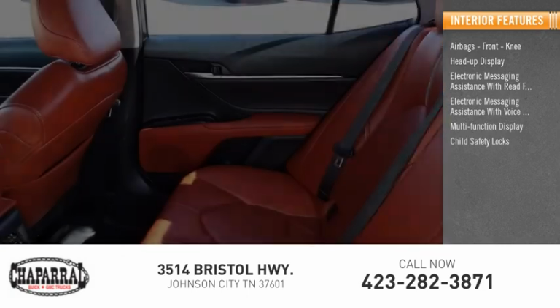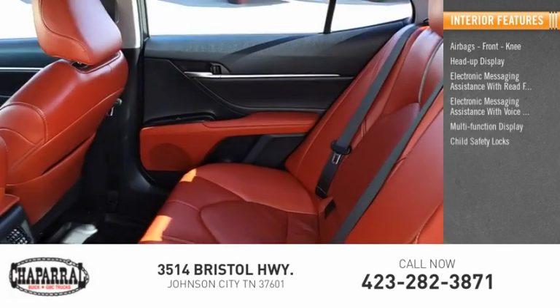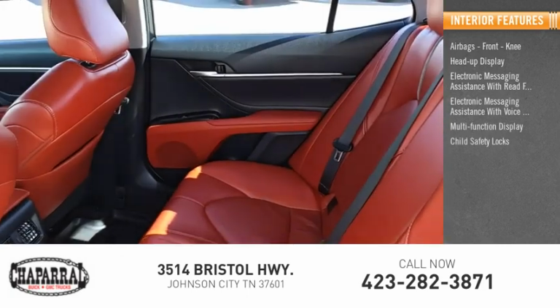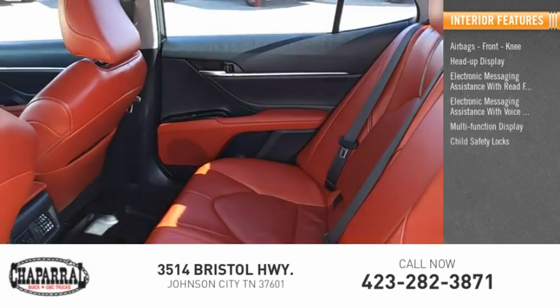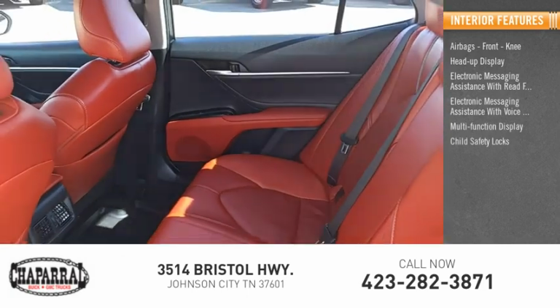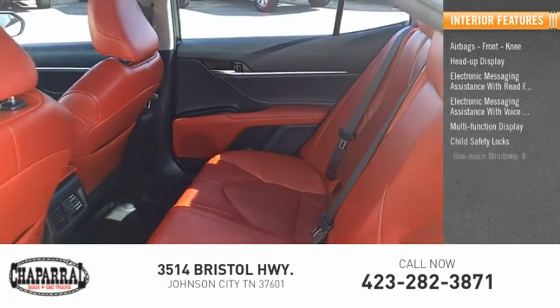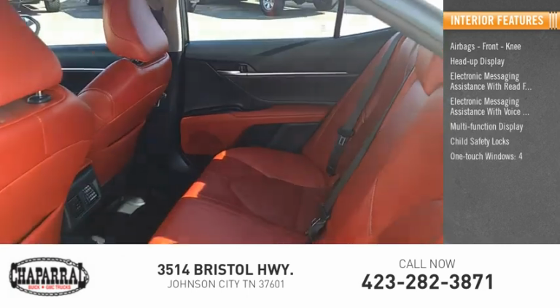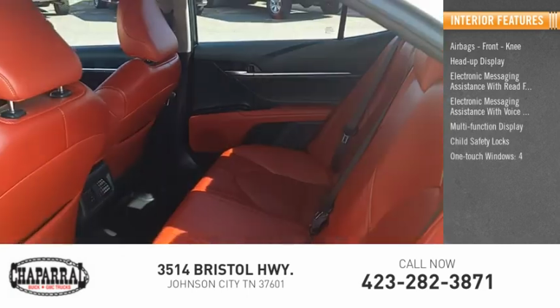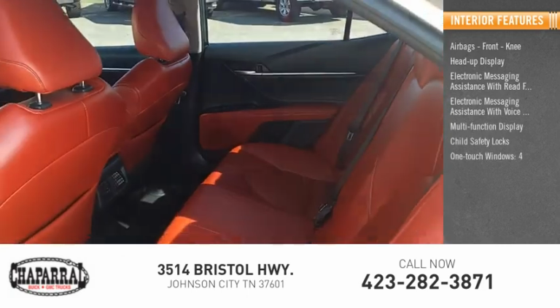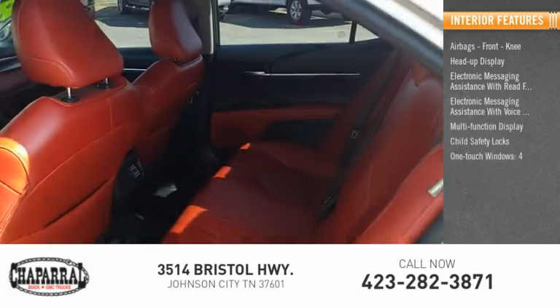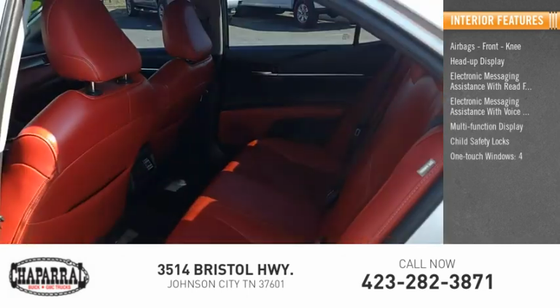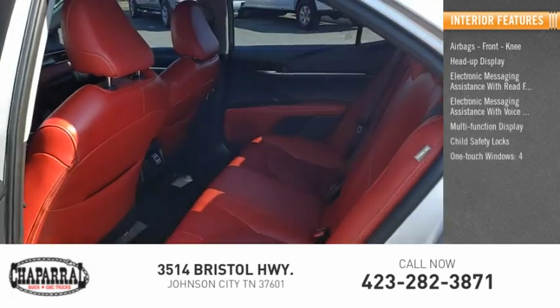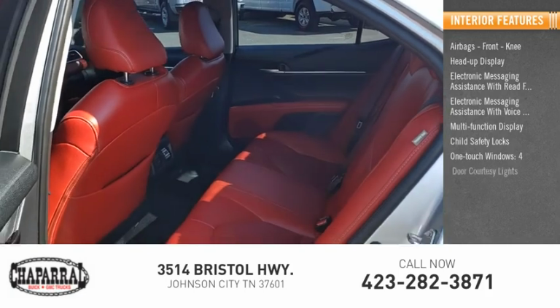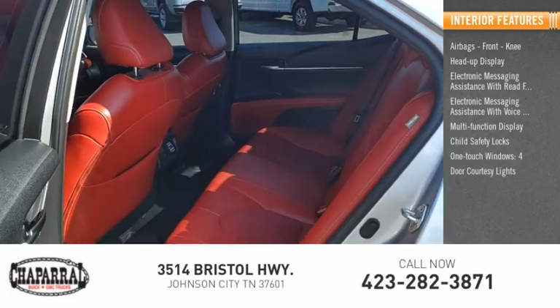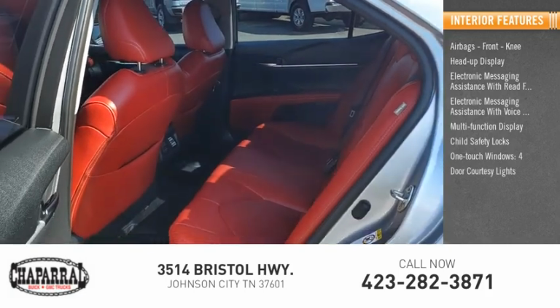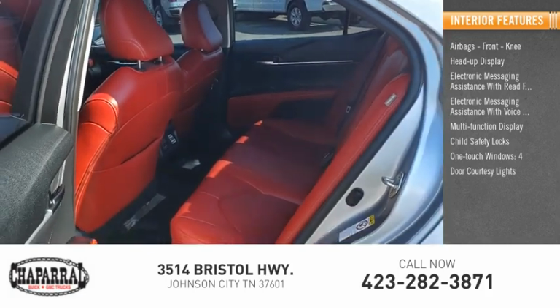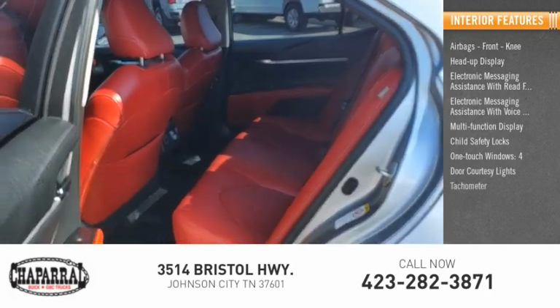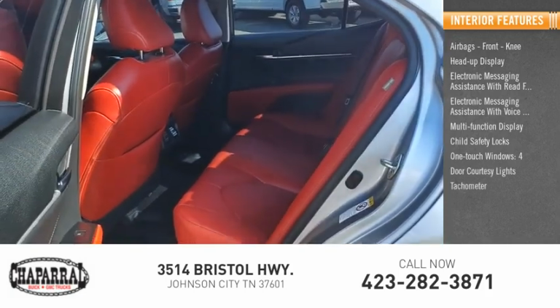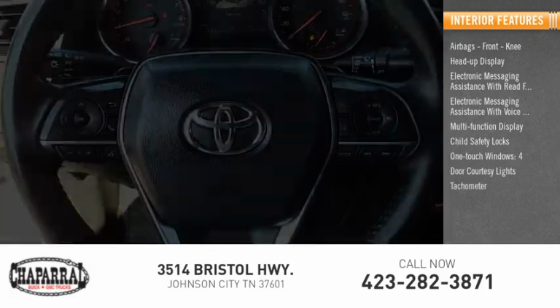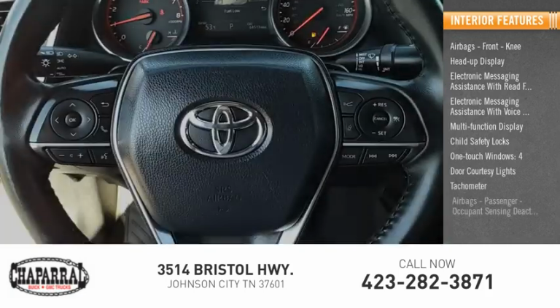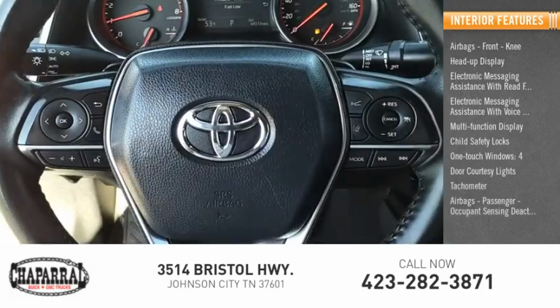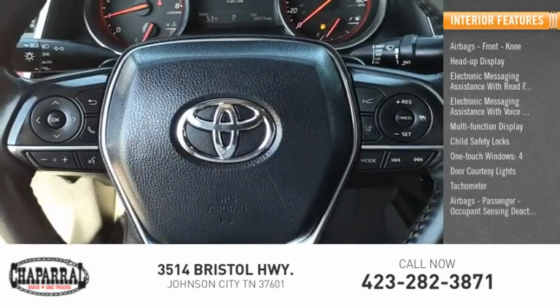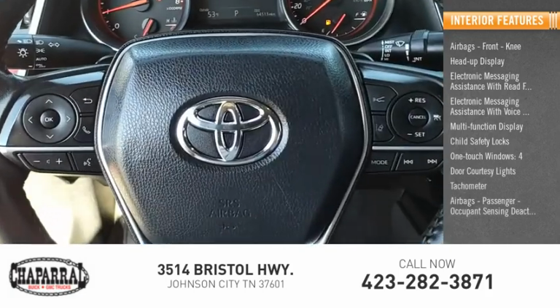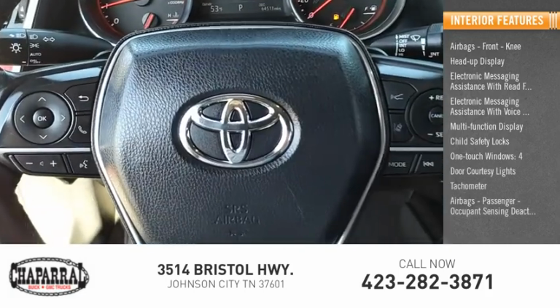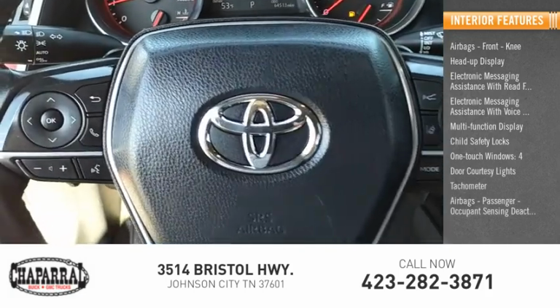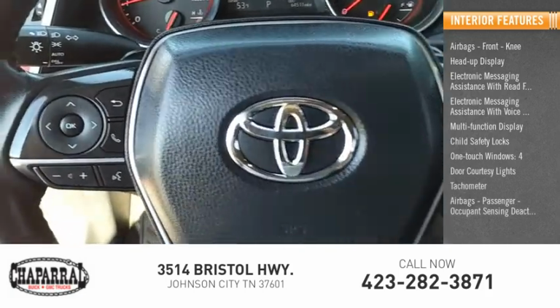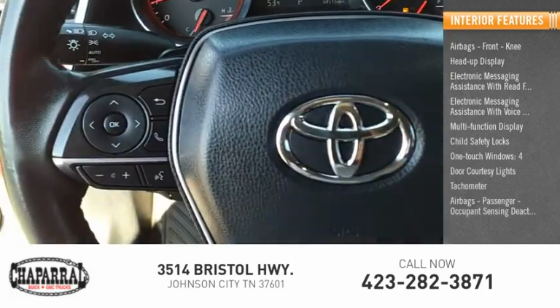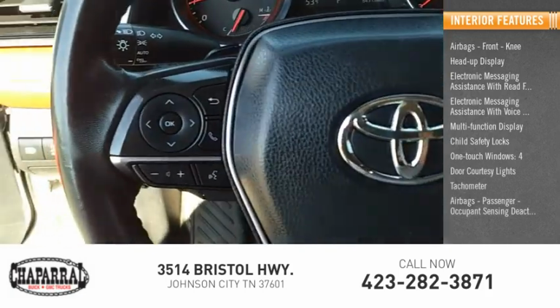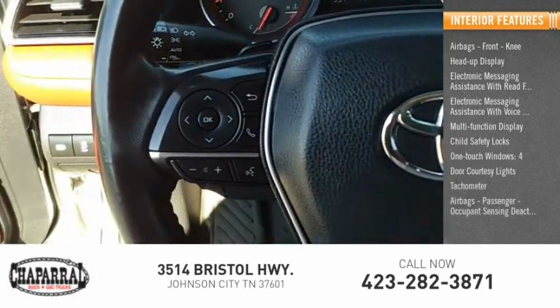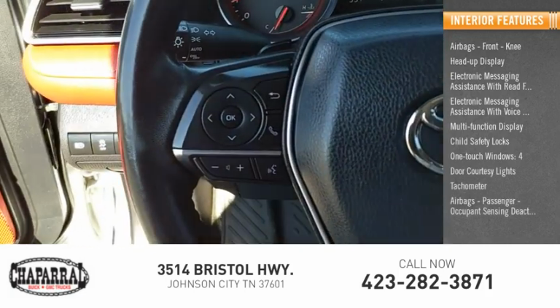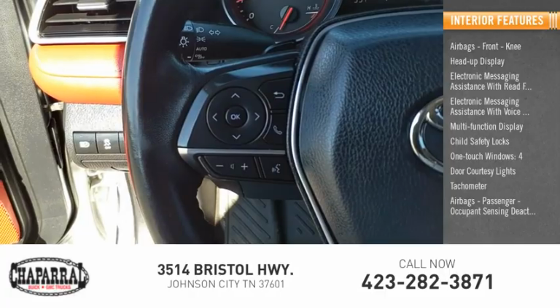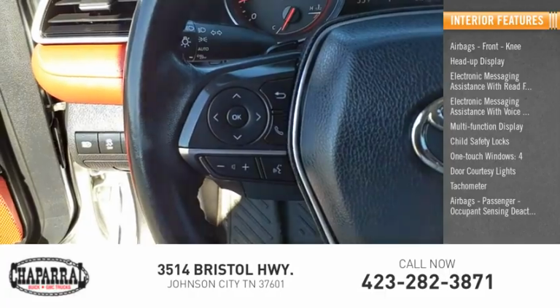Child safety locks, one-touch windows, four-door courtesy lights, tachometer, airbags — passenger occupant sensing deactivation.